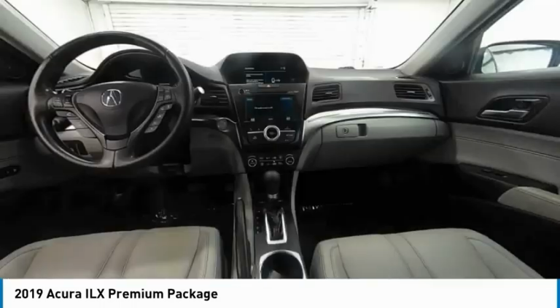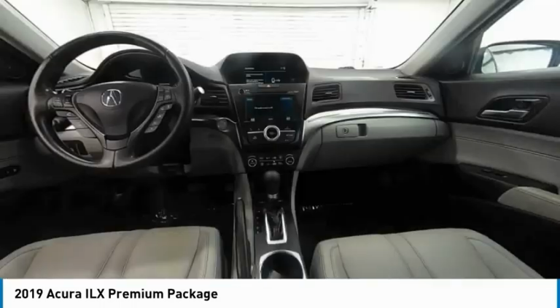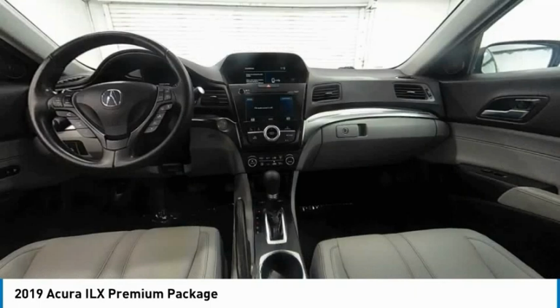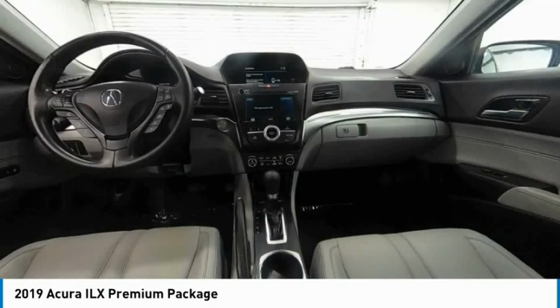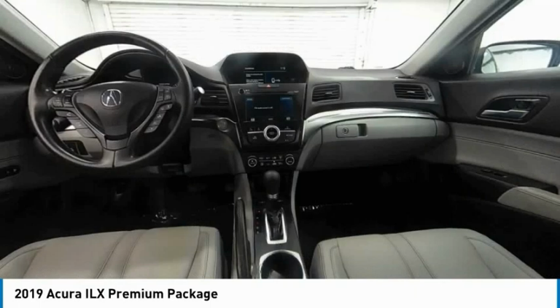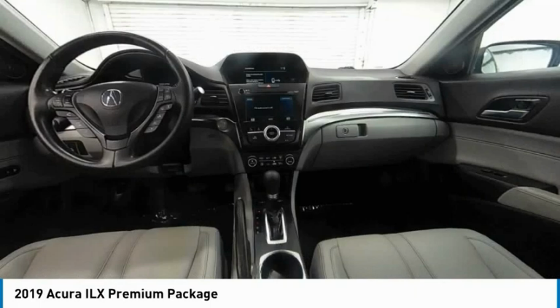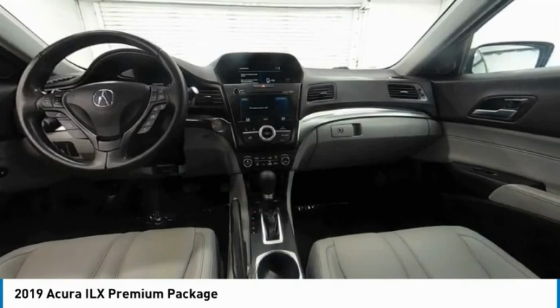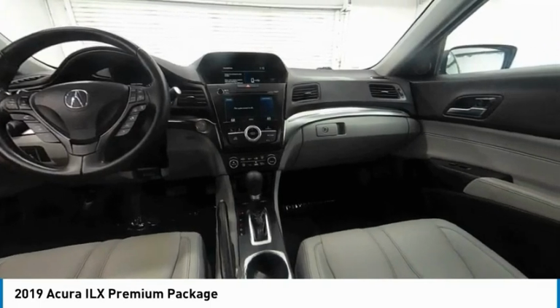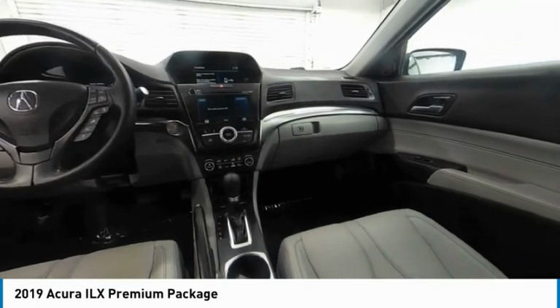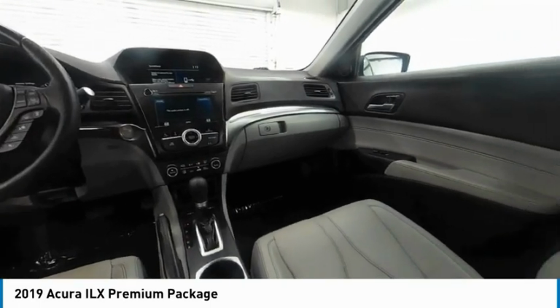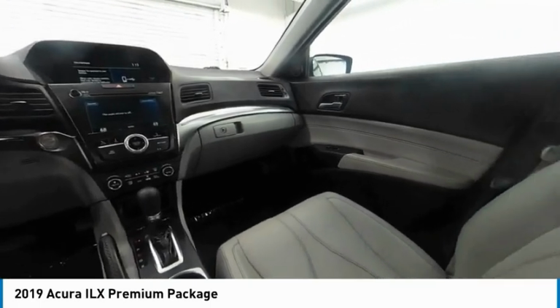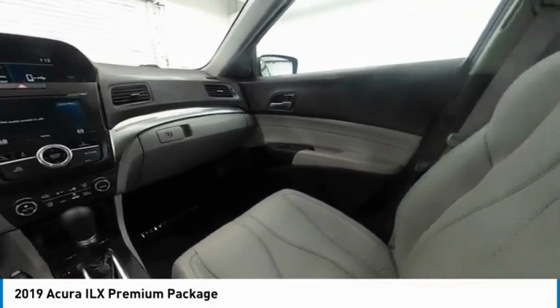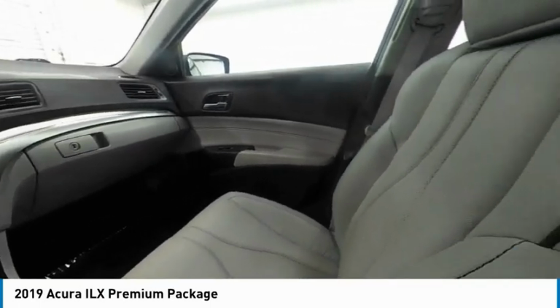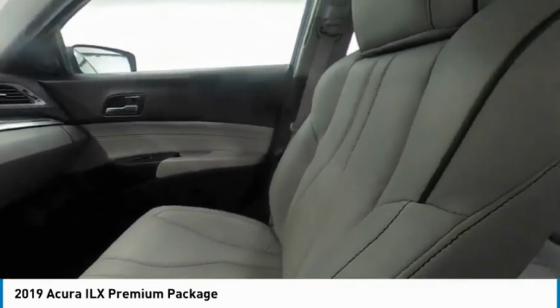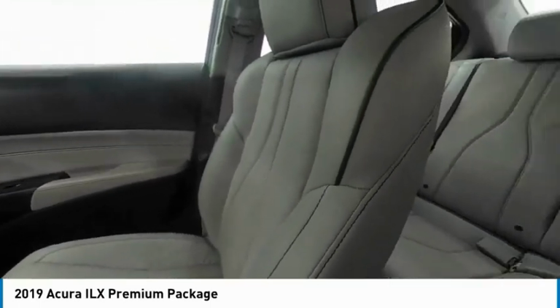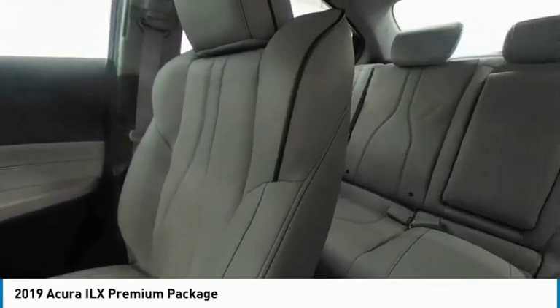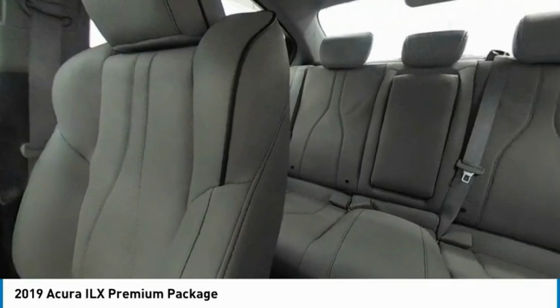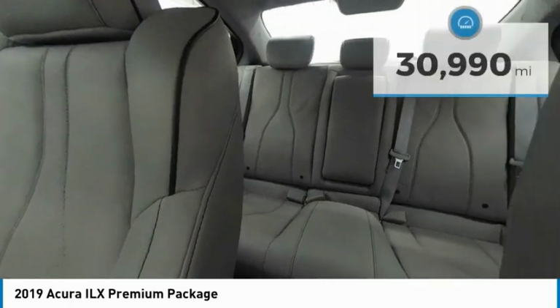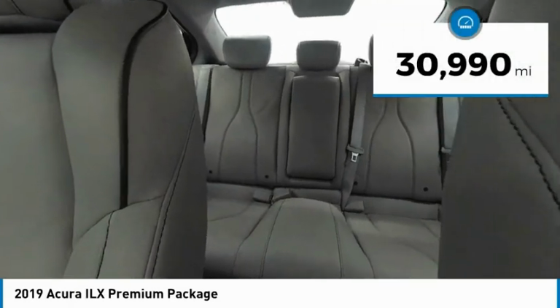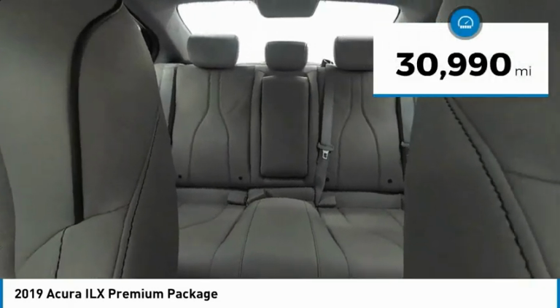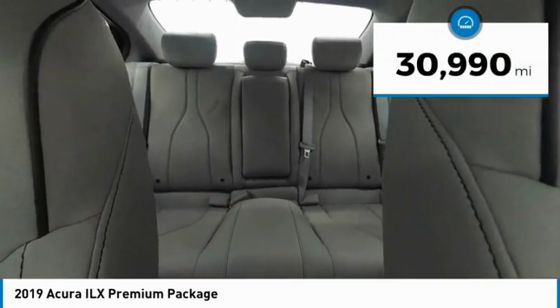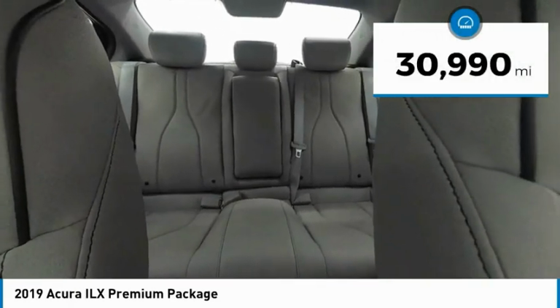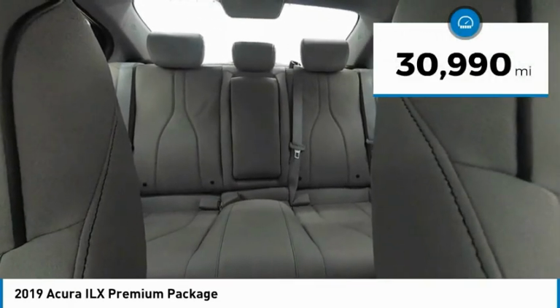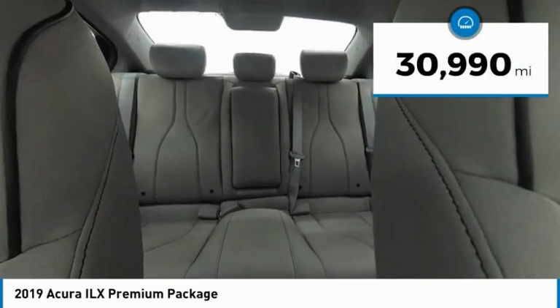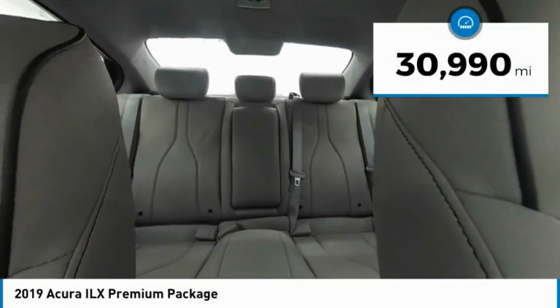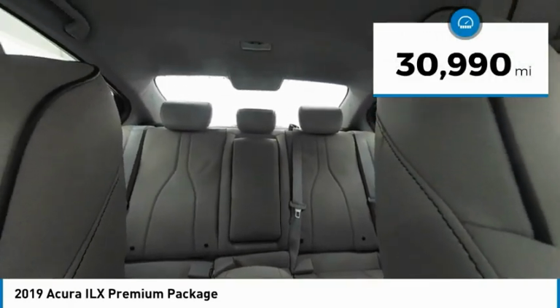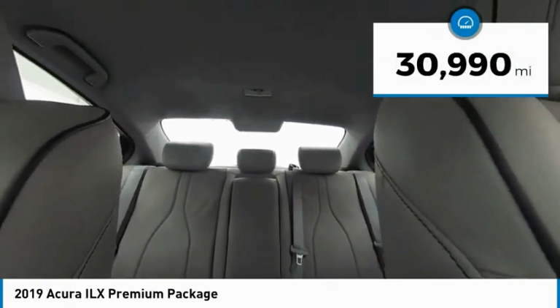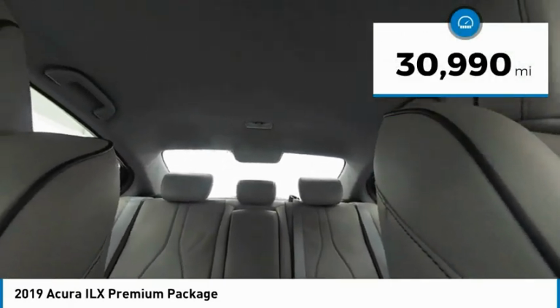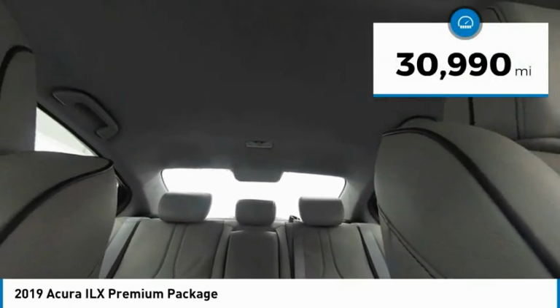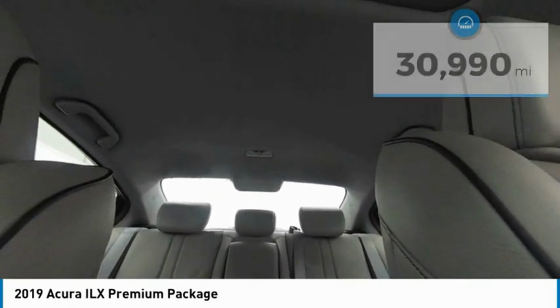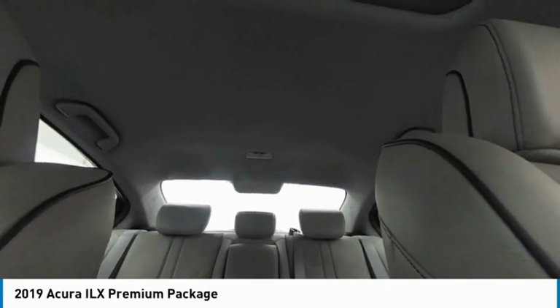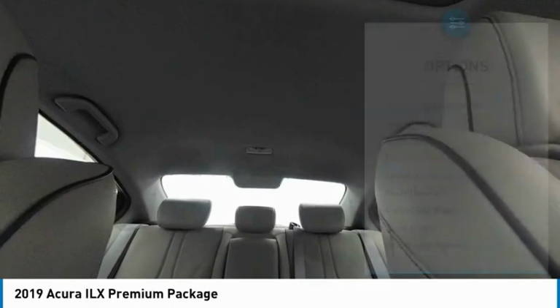If enjoying the drive is something important to you, then the ILX might be the one you are looking for. This vehicle has less than 35,000 miles. Here are some of this vehicle's great options.